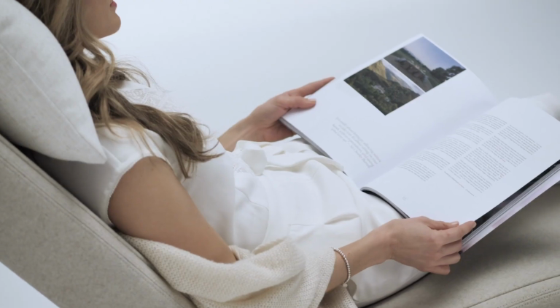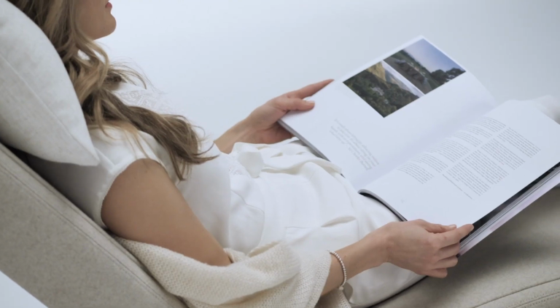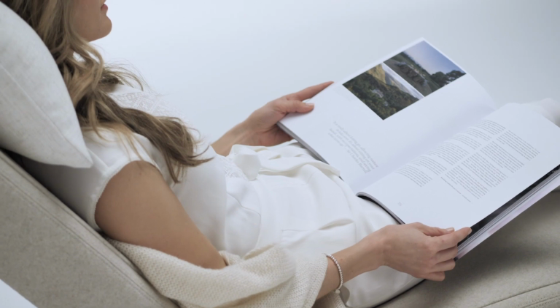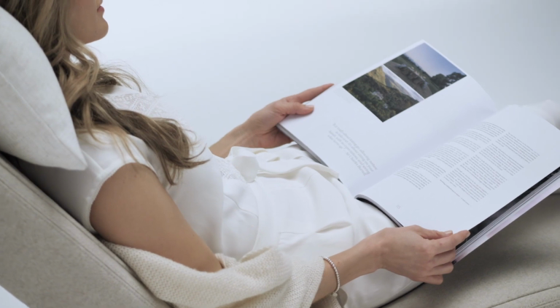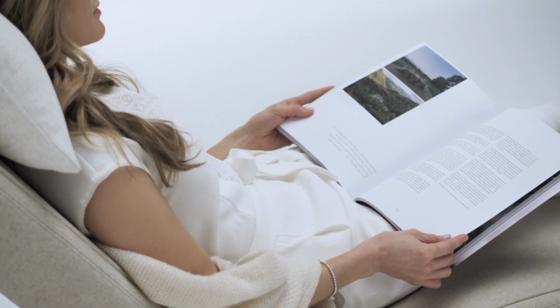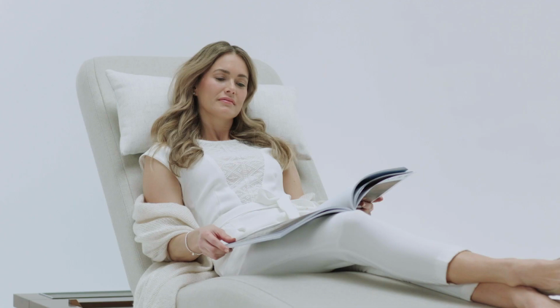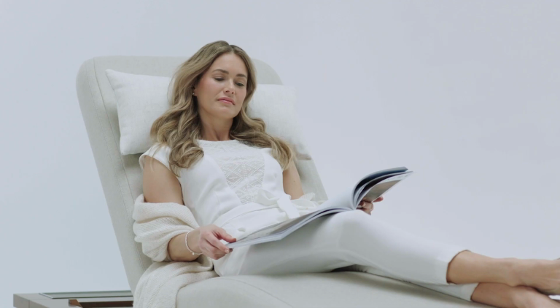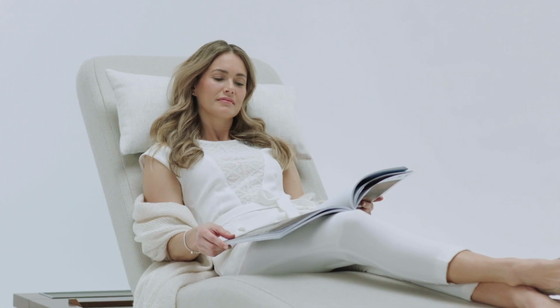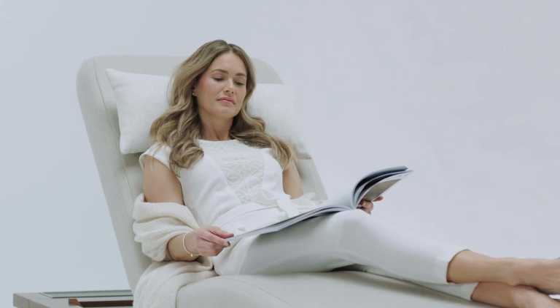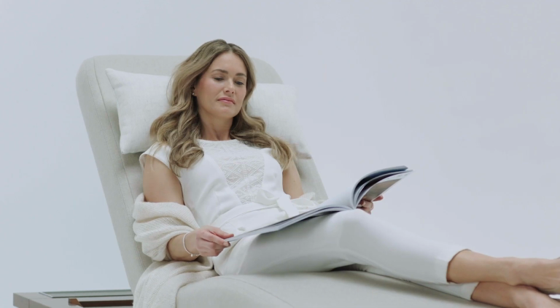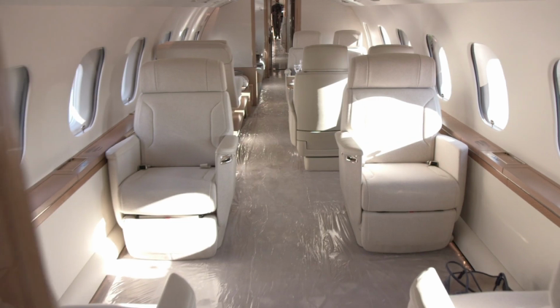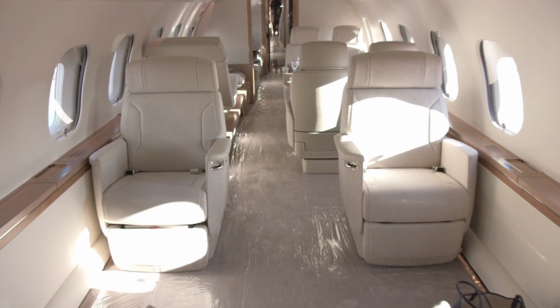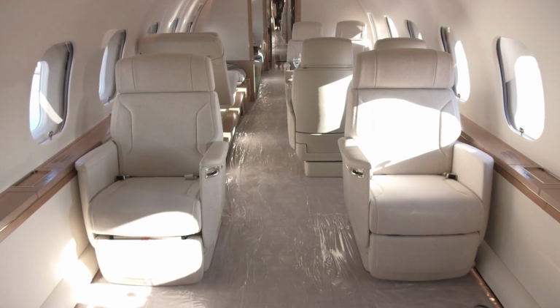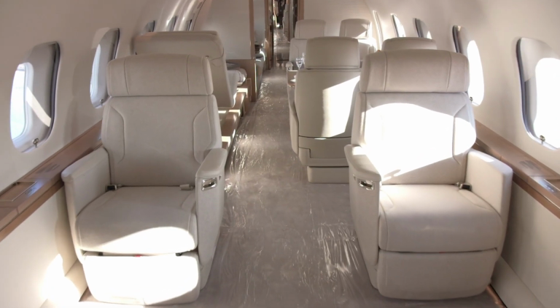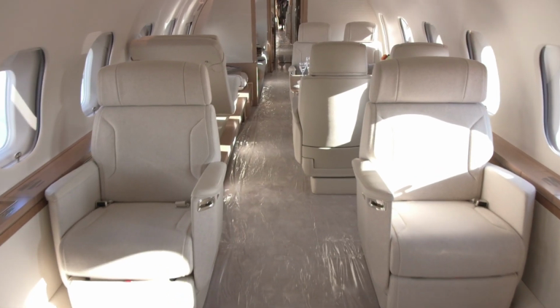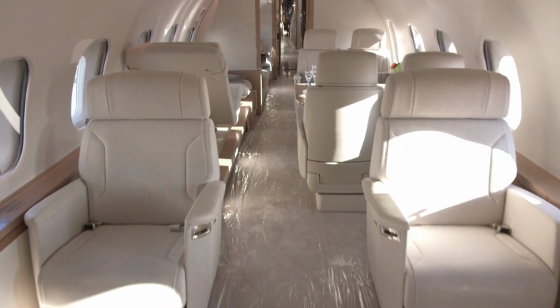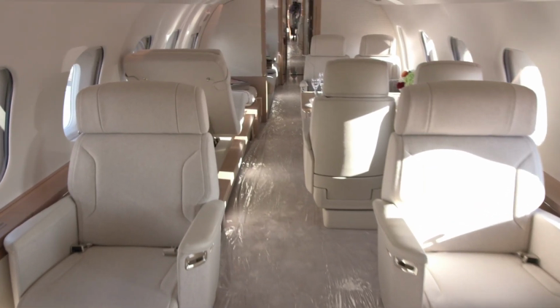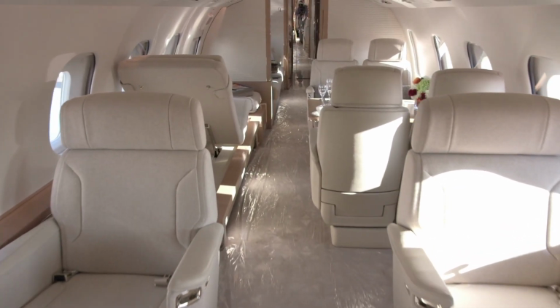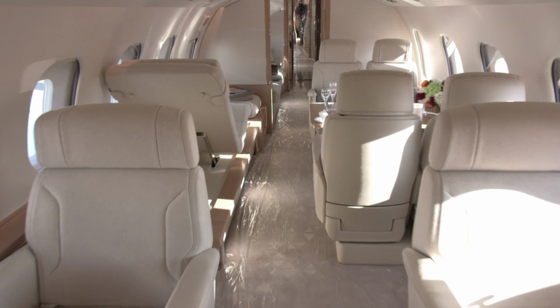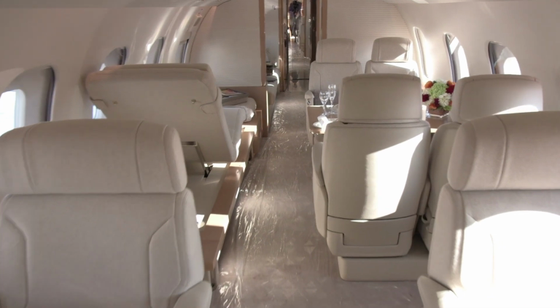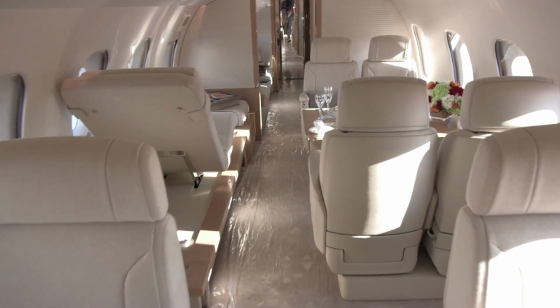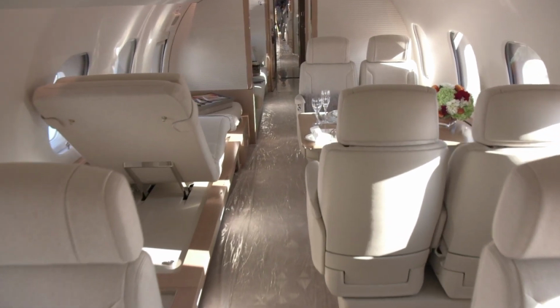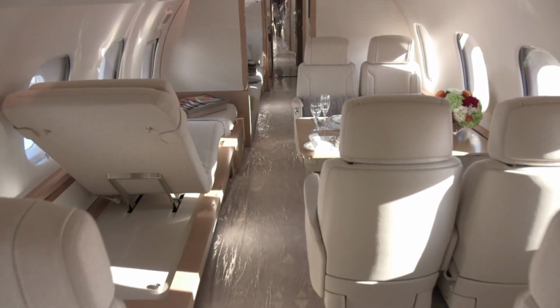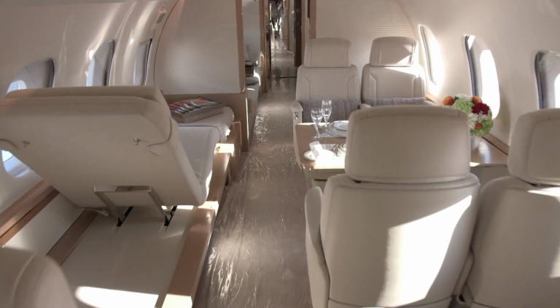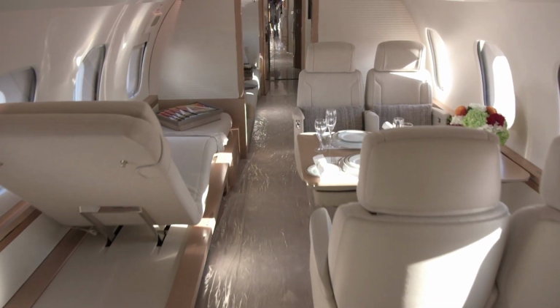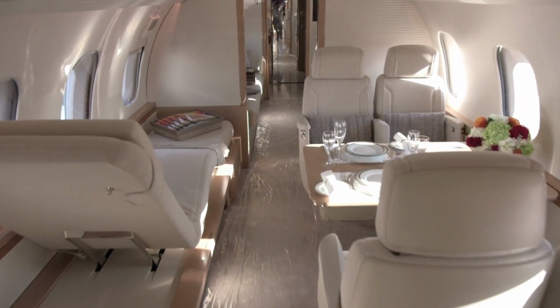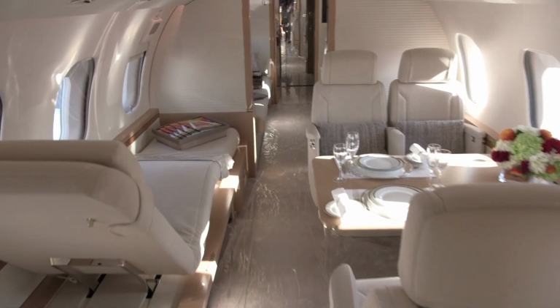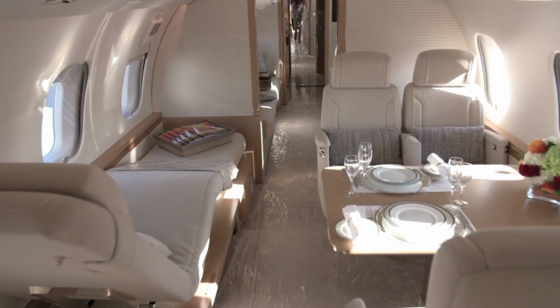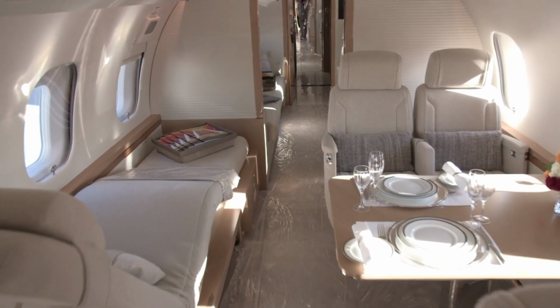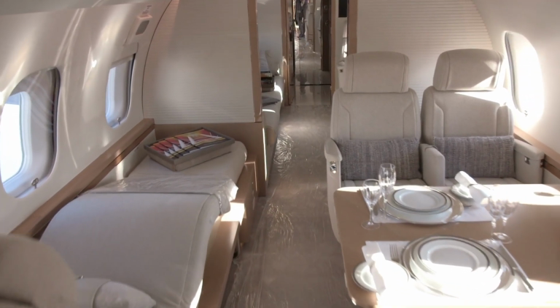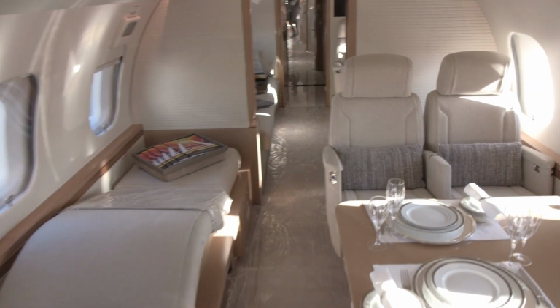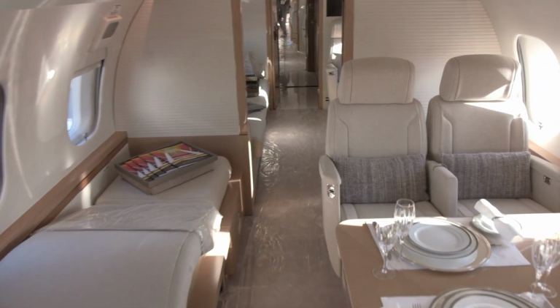The Nuage chaise can also convert into a lounge chair for reclining. The environmental system features 100% fresh air and turbo heating and cooling to quickly bring the cabin to a comfortable temperature.